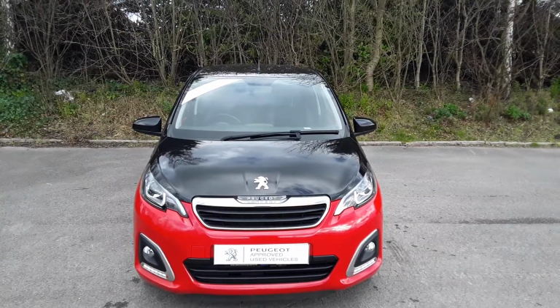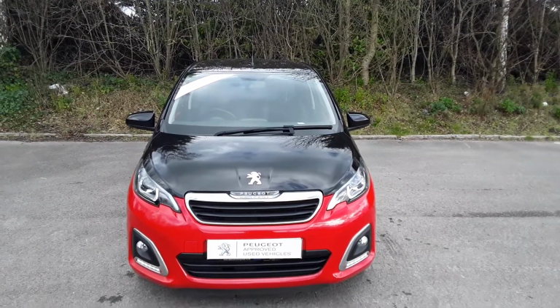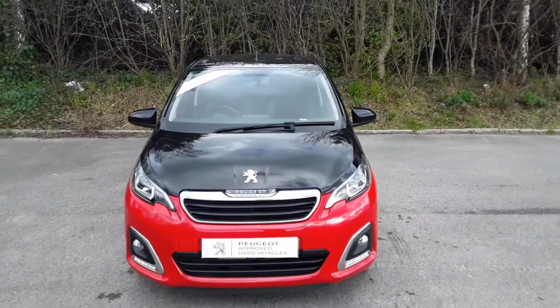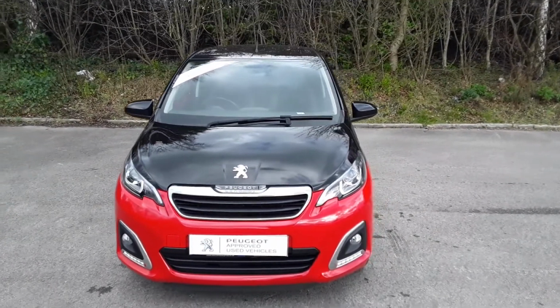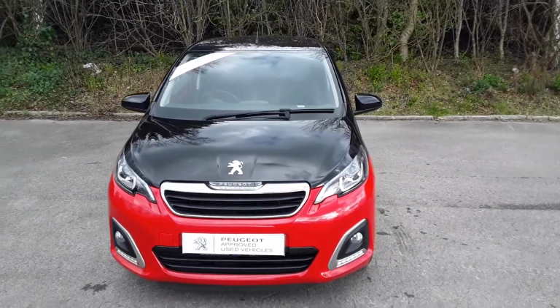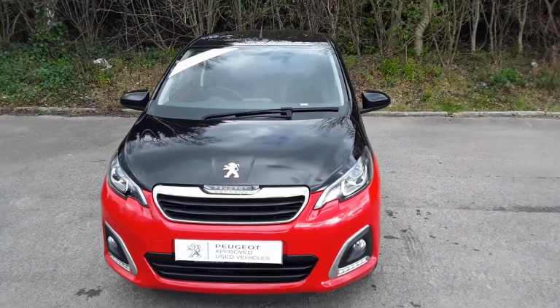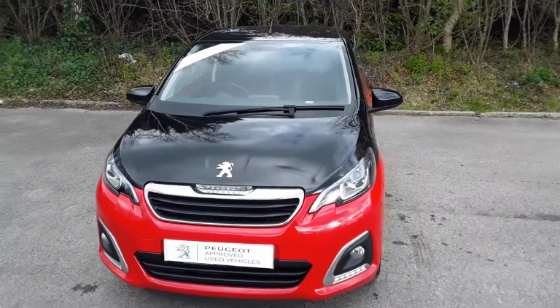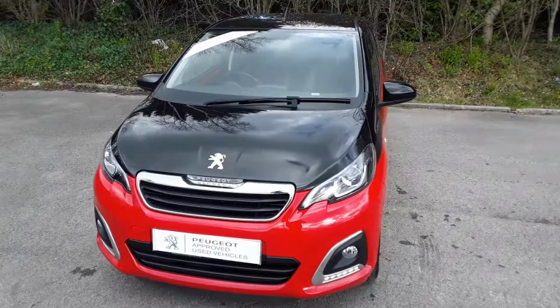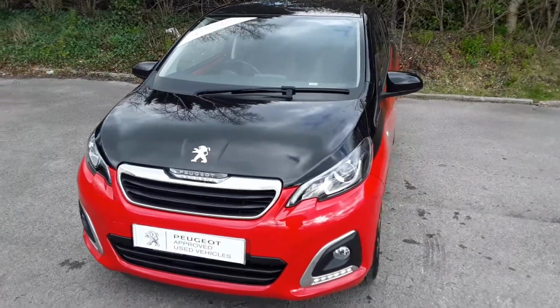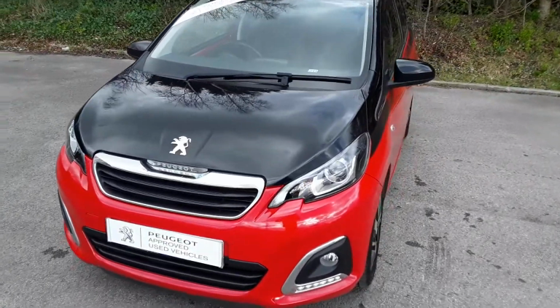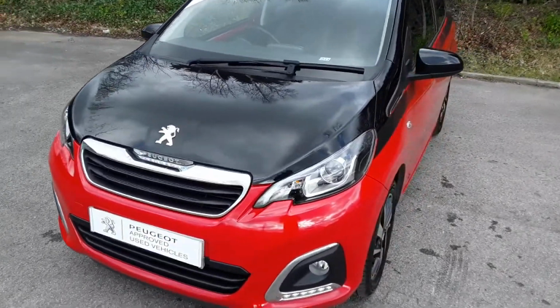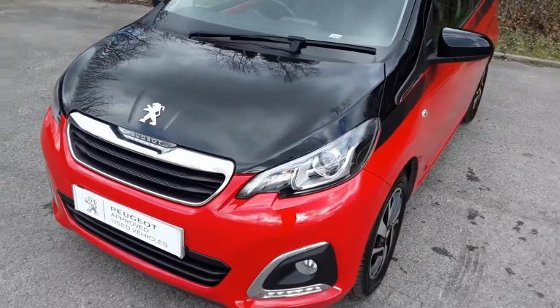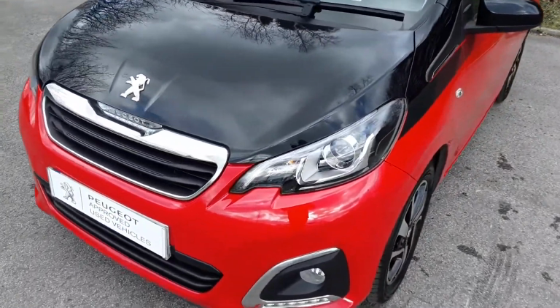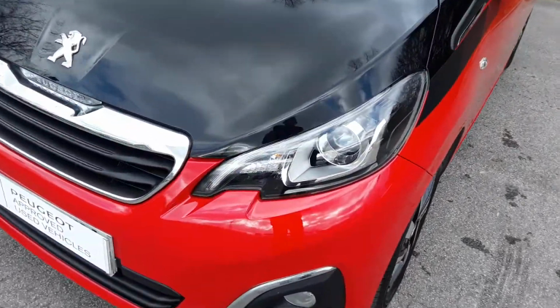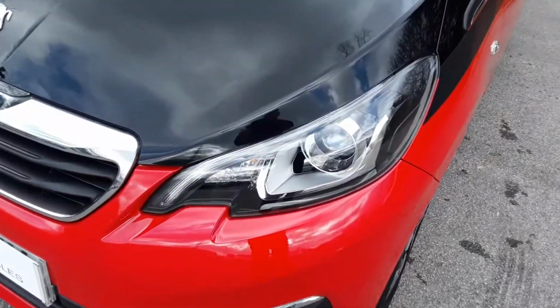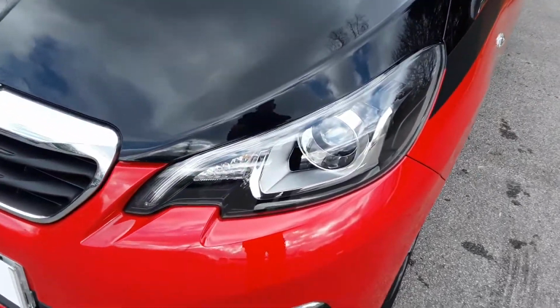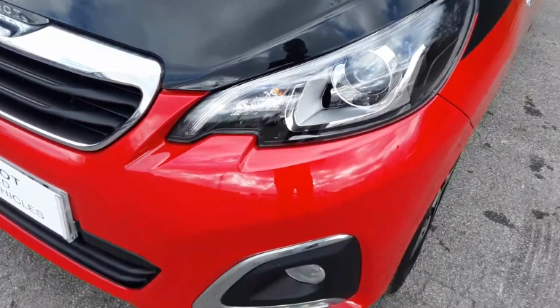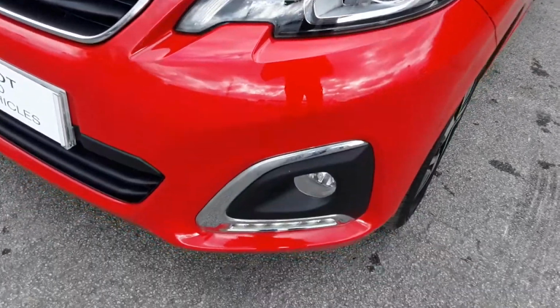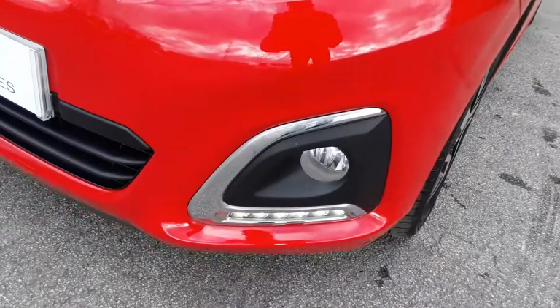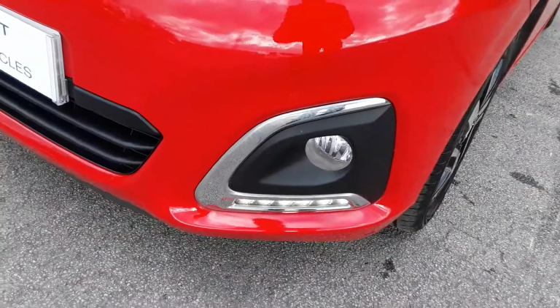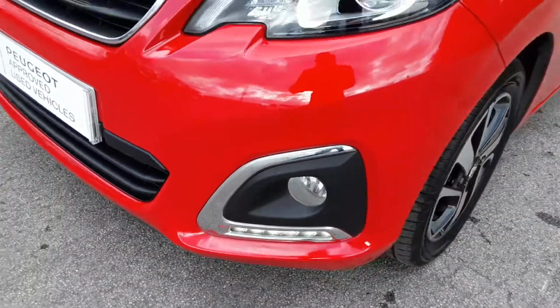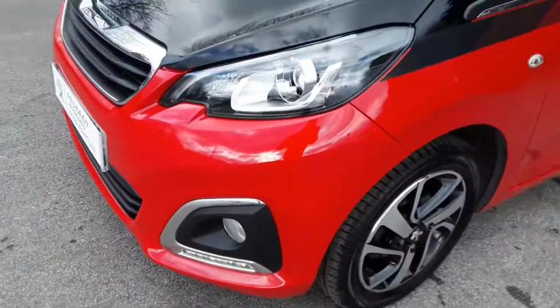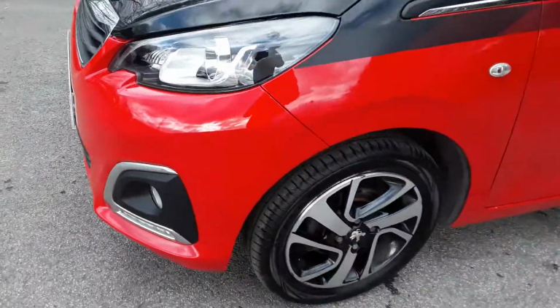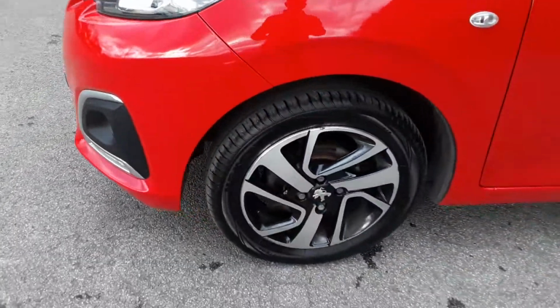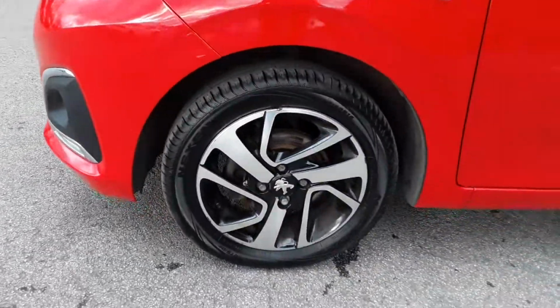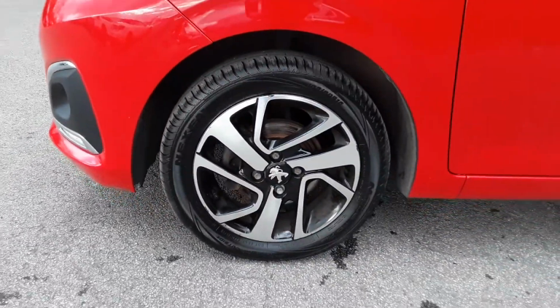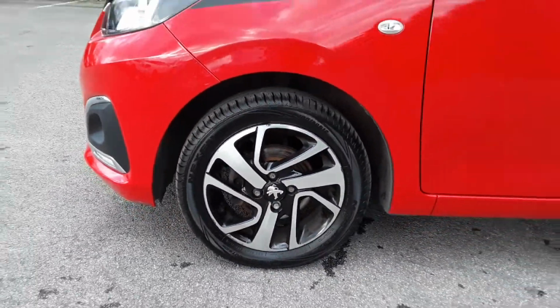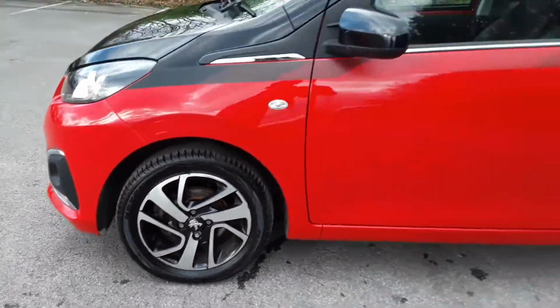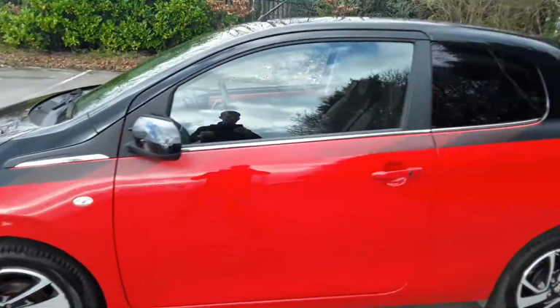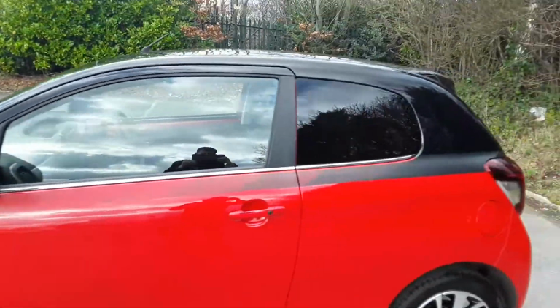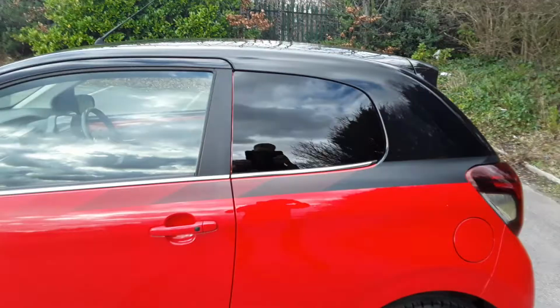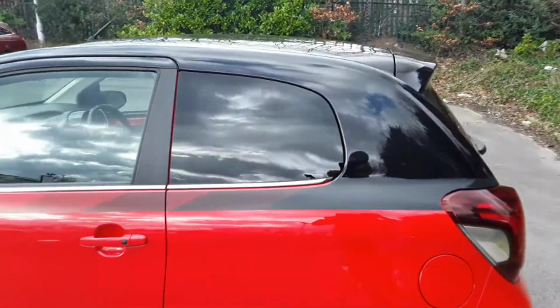Welcome to Pentagon Peugeot at Lincoln Tritton Road. Here we have a 2017 Peugeot 108. It does come with xenon headlamps, daytime running lights, 15-inch alloys, and privacy glass.